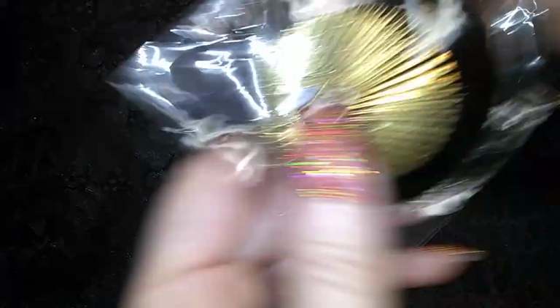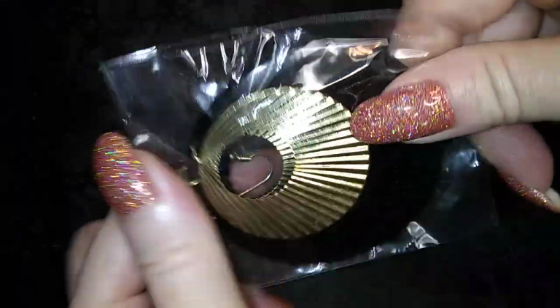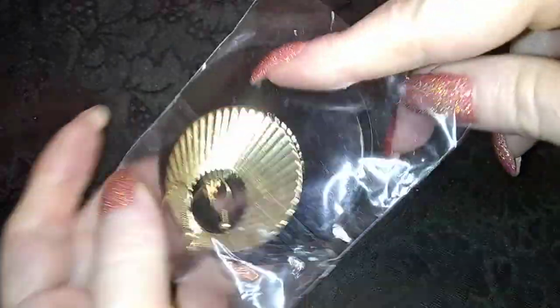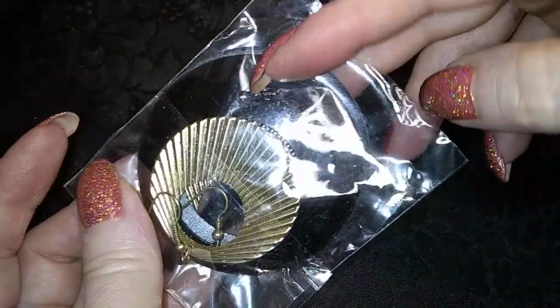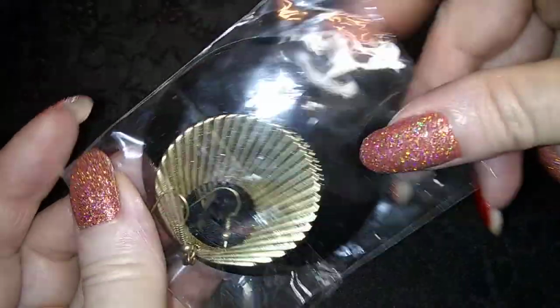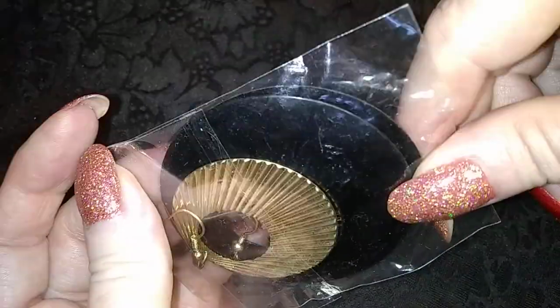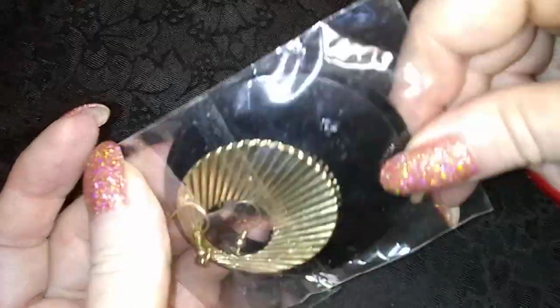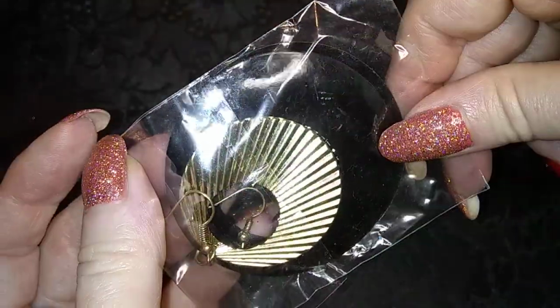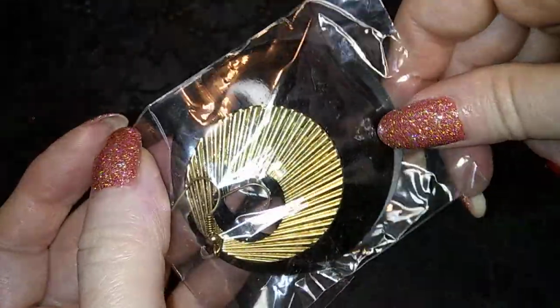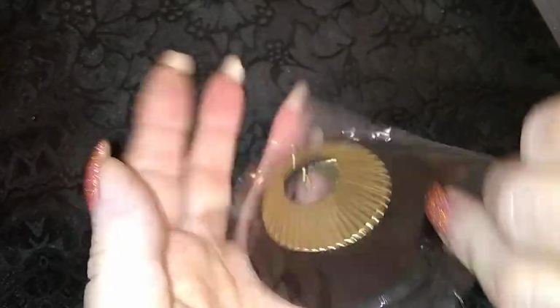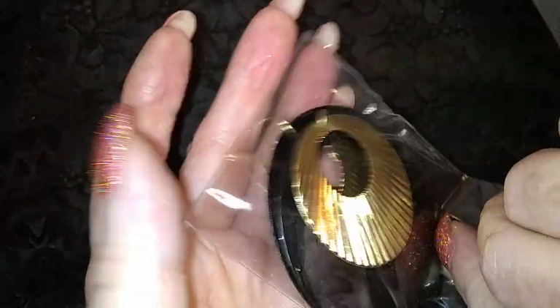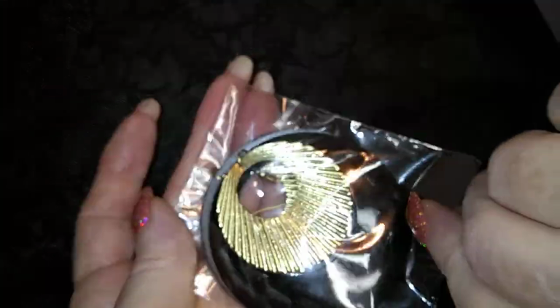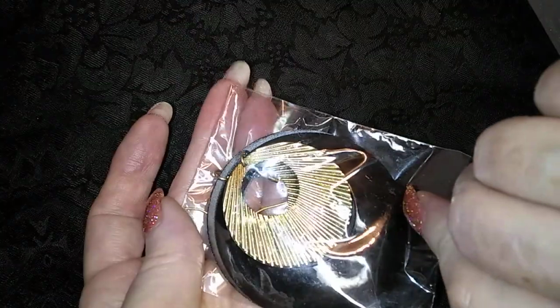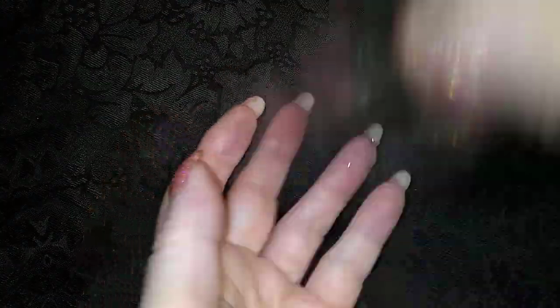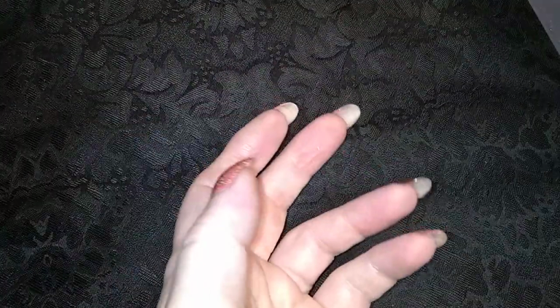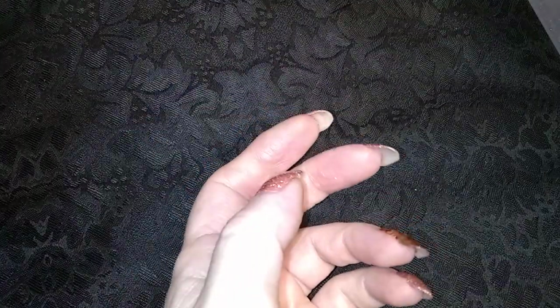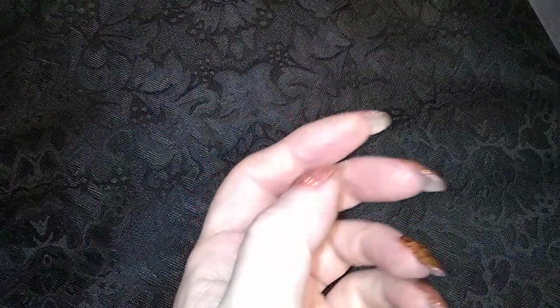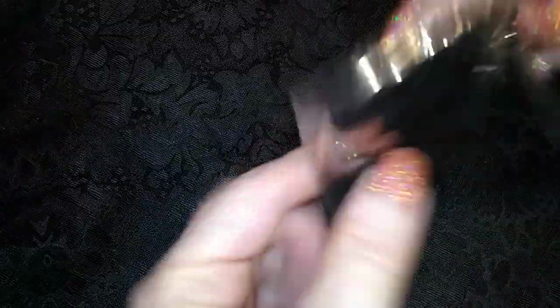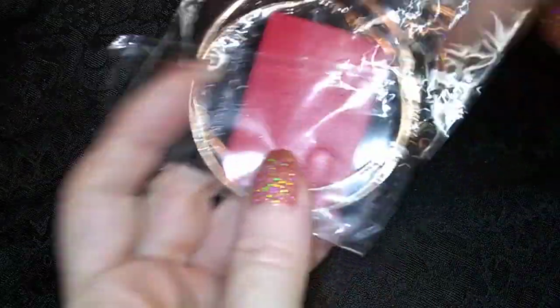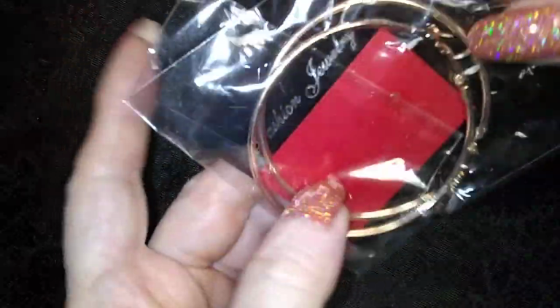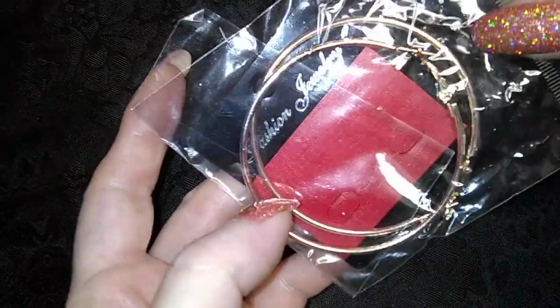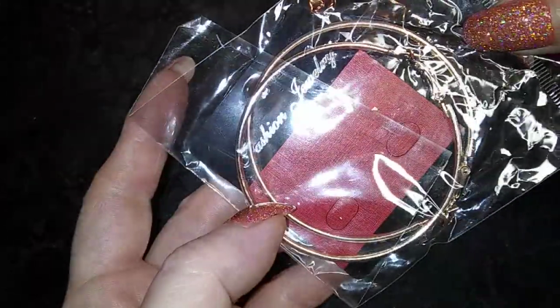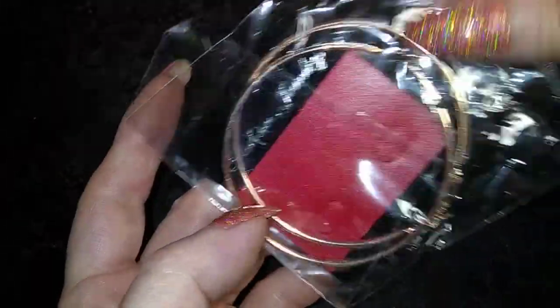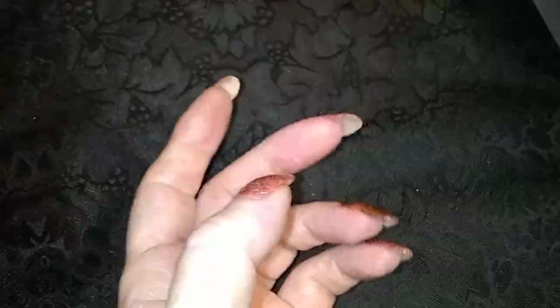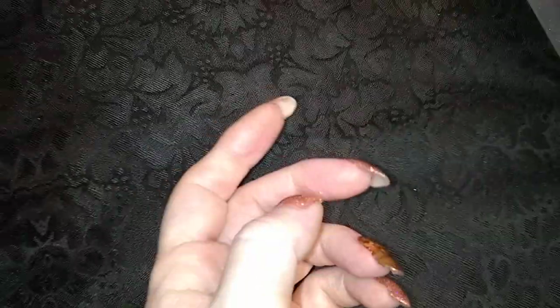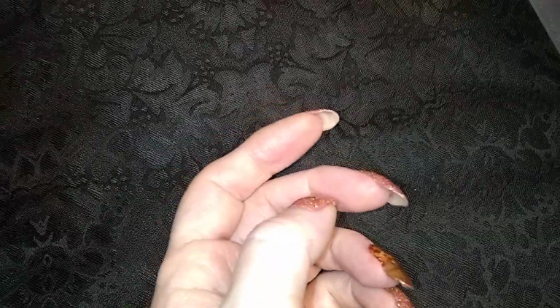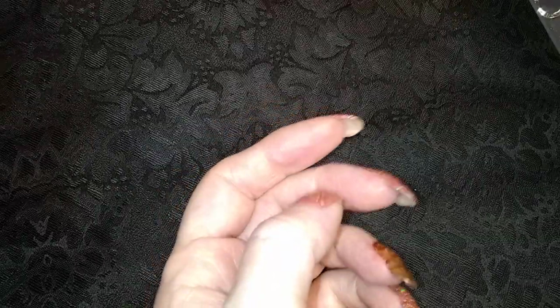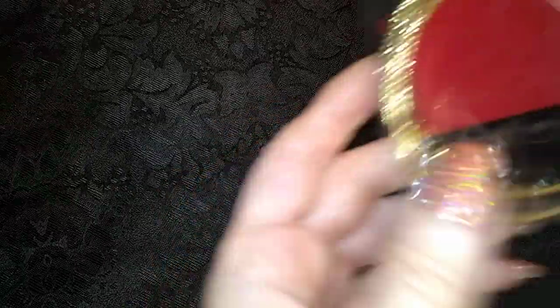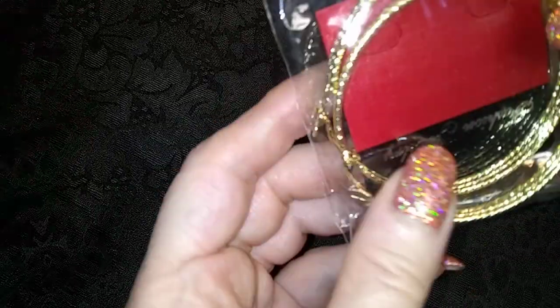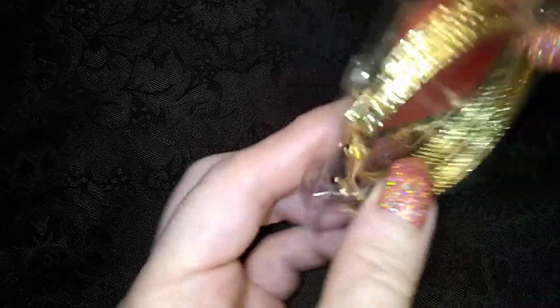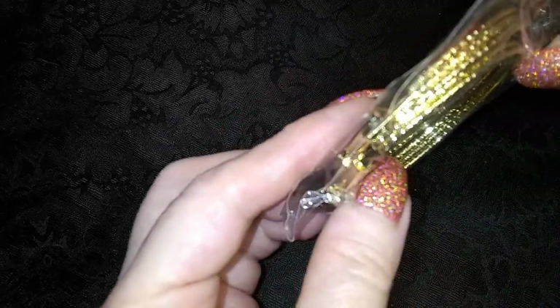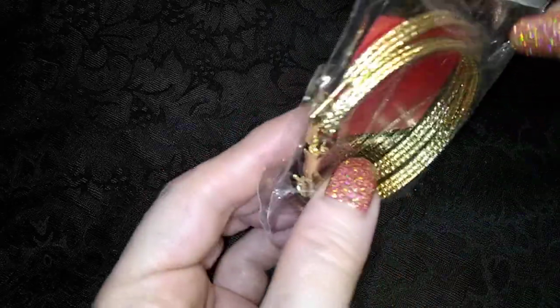Here's a pair already in a bag — black and gold tone. Here's some more of those hoops. This is going to go quick. Here's some more hoops.